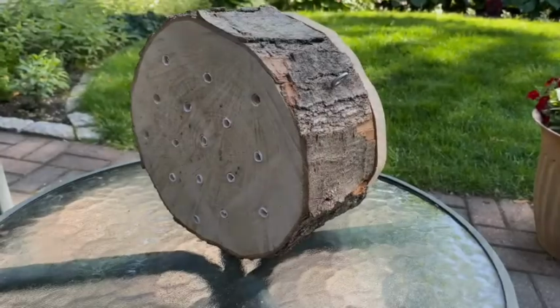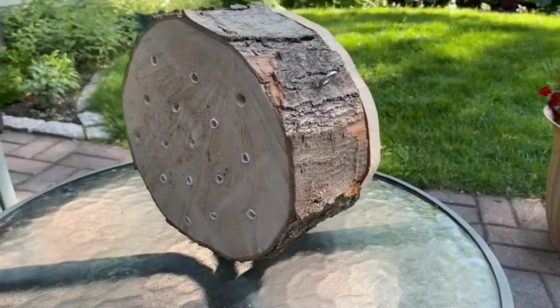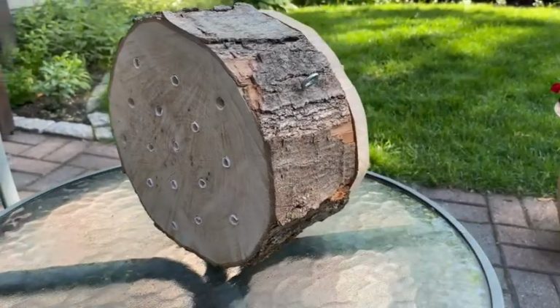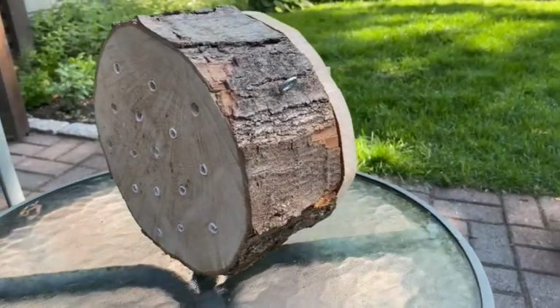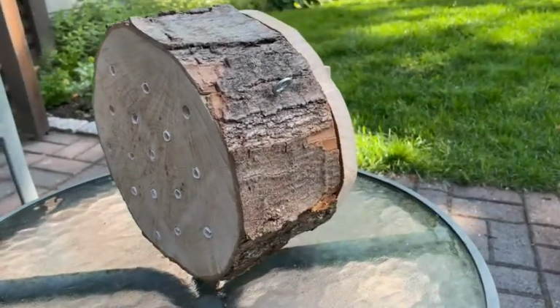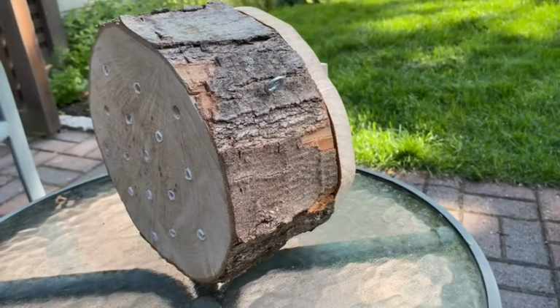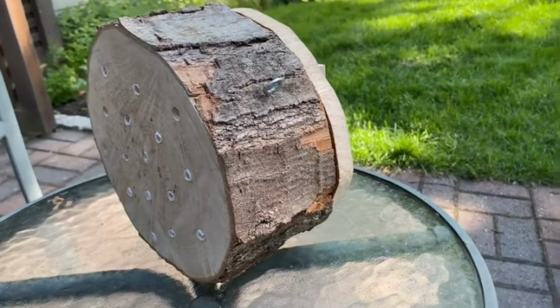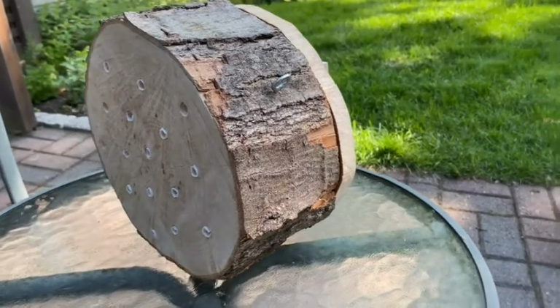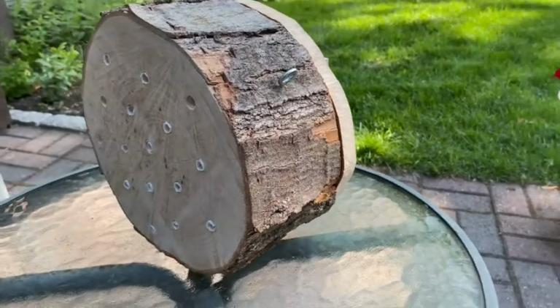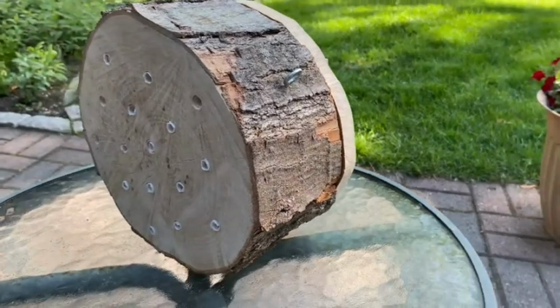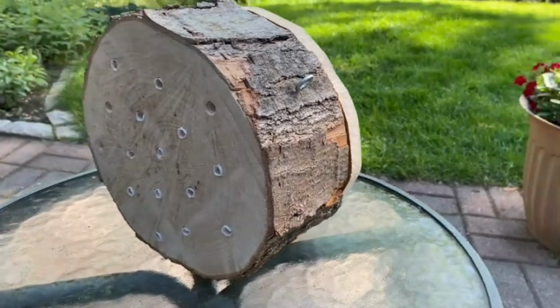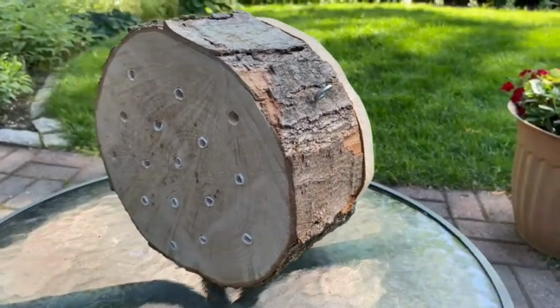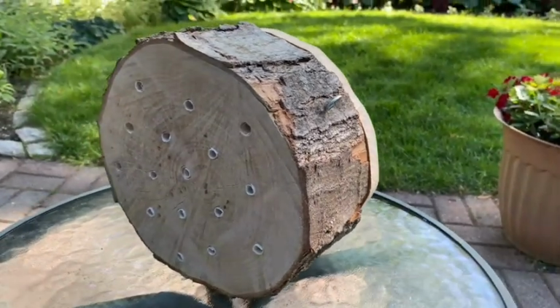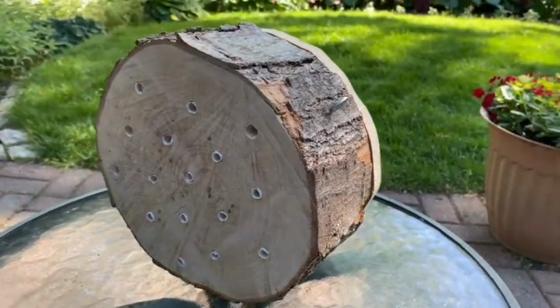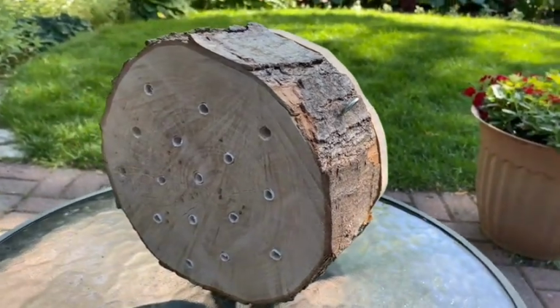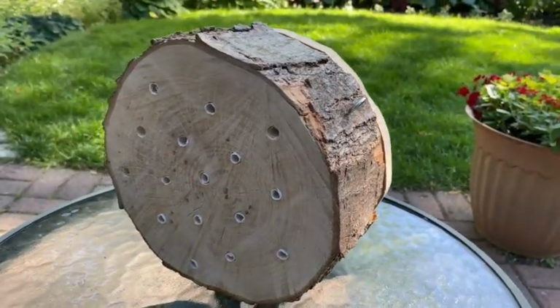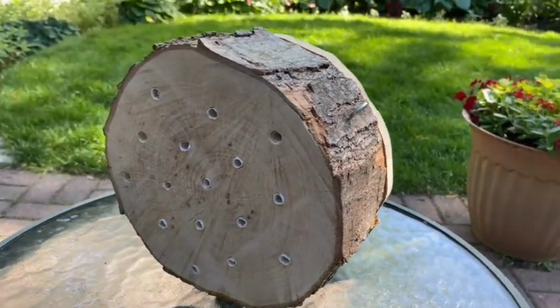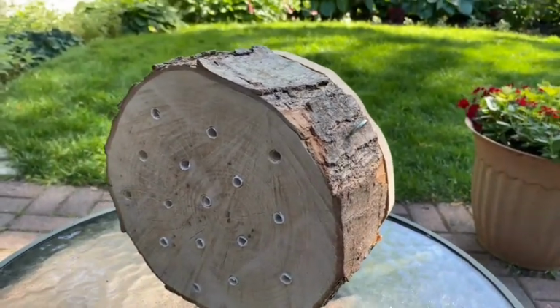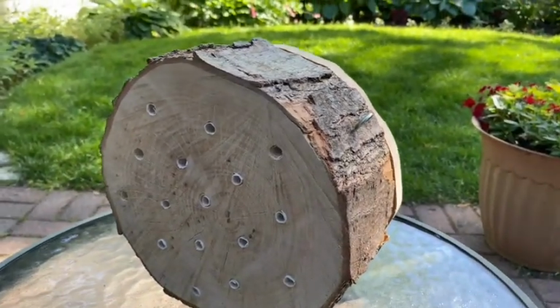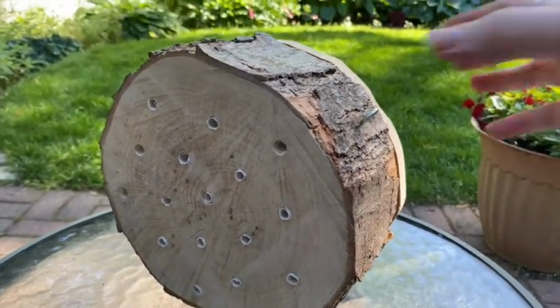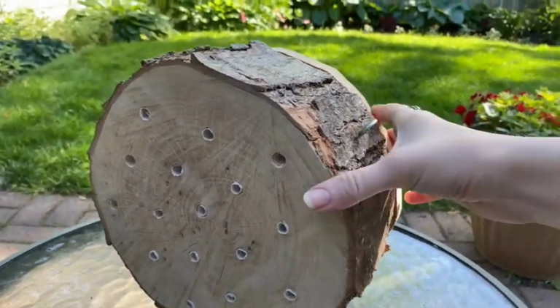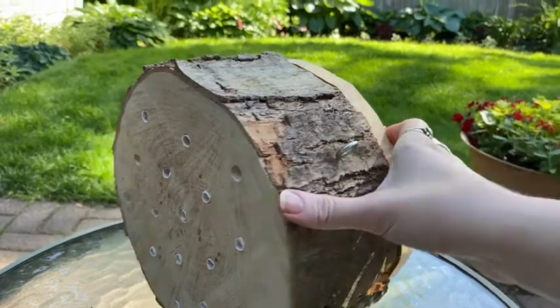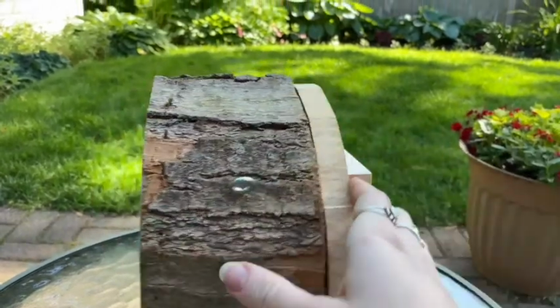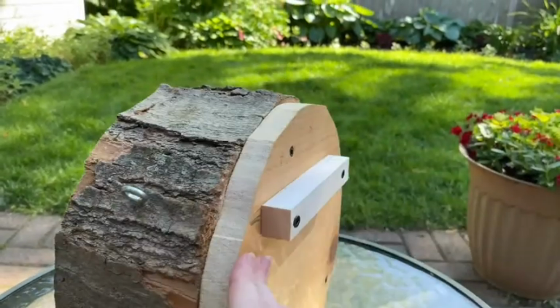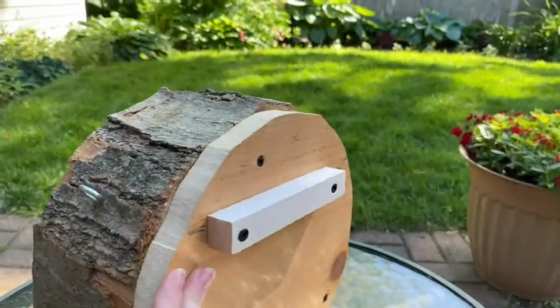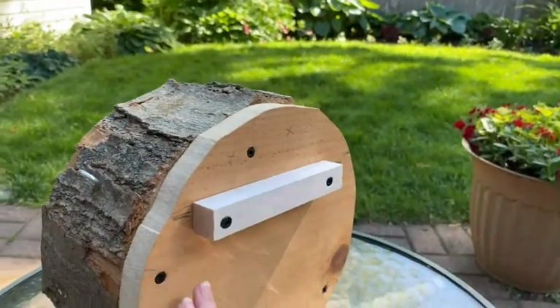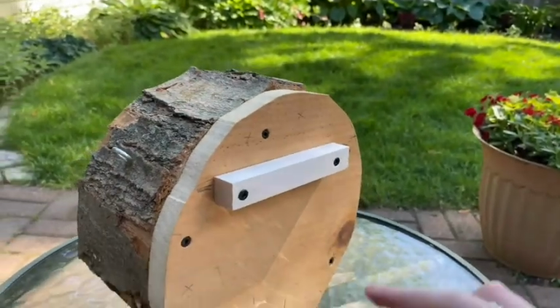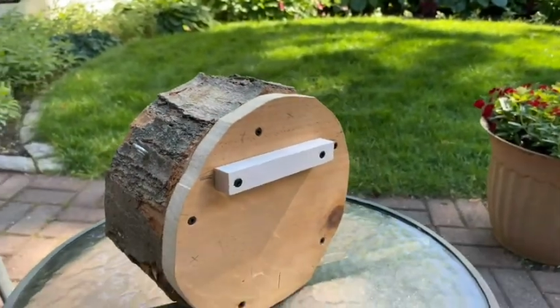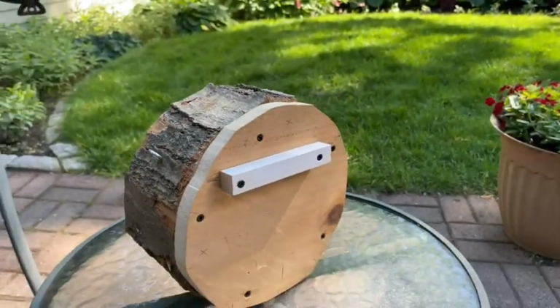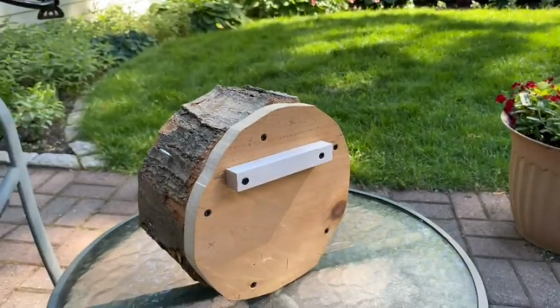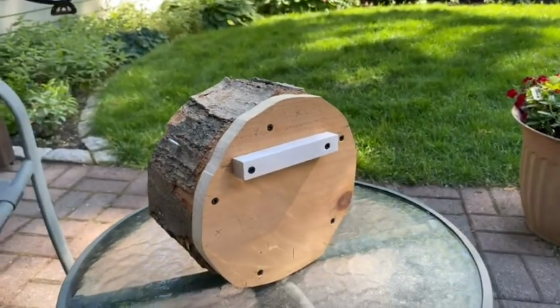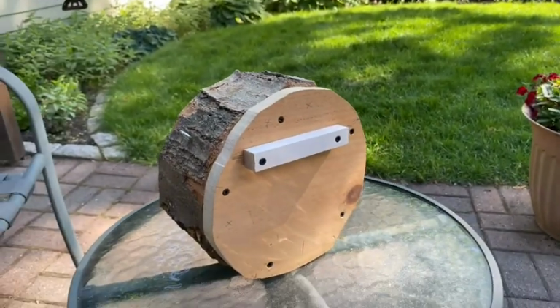Hello, it's Emily with Lowell Parks and Conservation Trust. In today's video I'm going to be showing you how I created this solitary bee hotel specifically designed for mason bees.